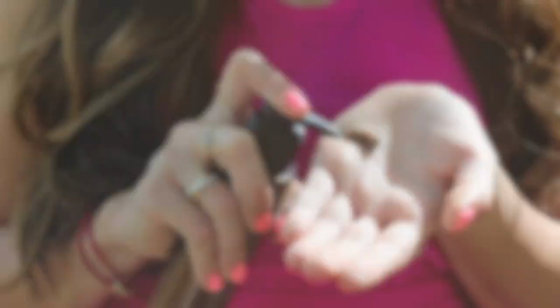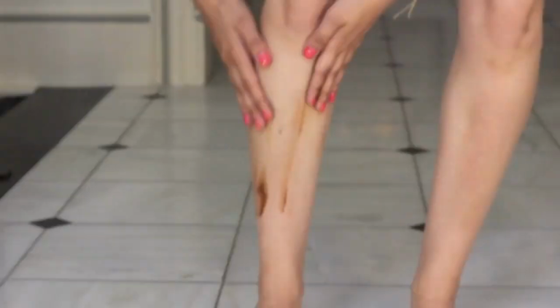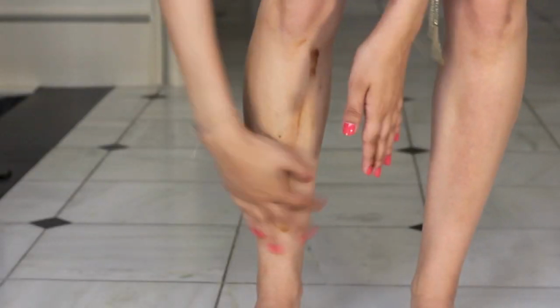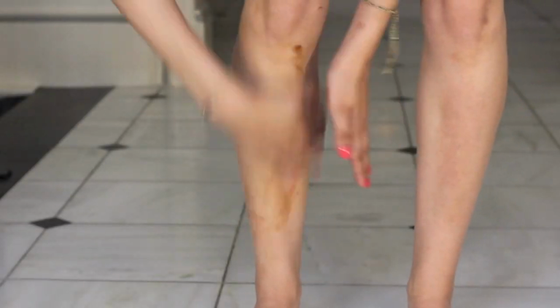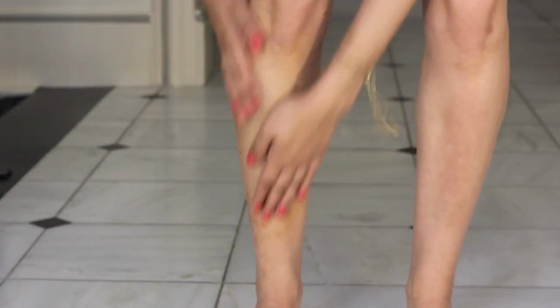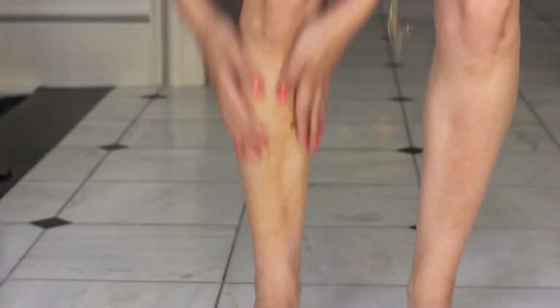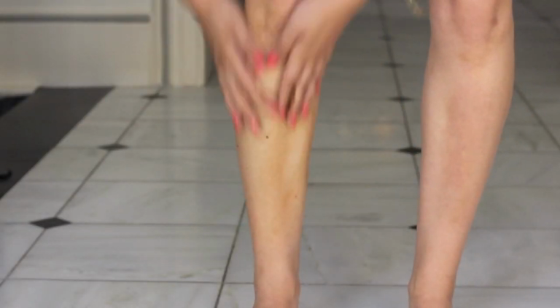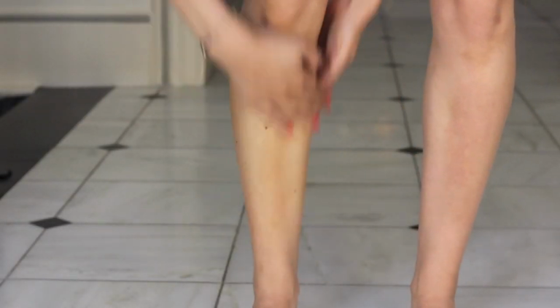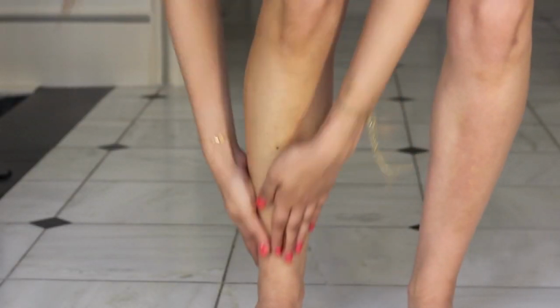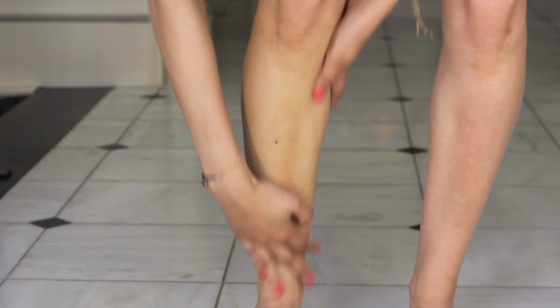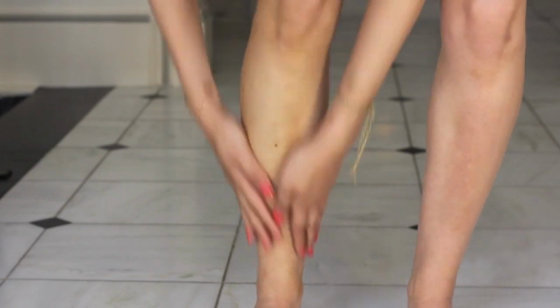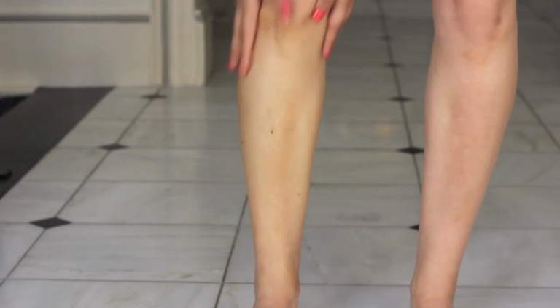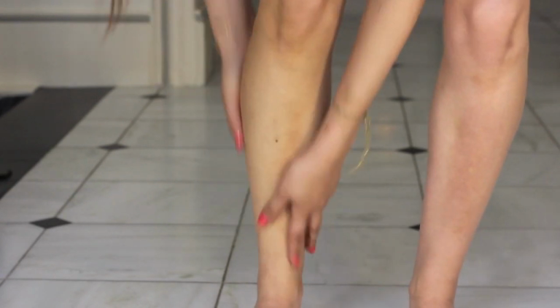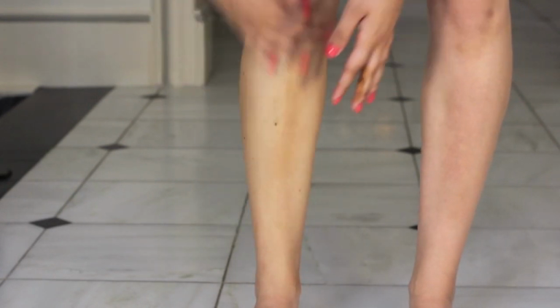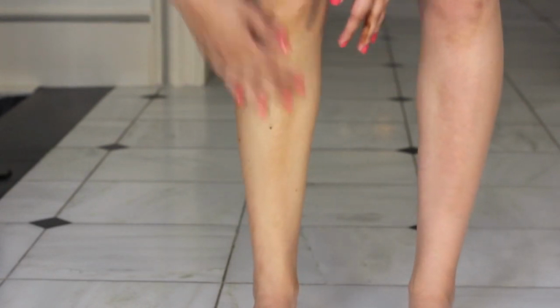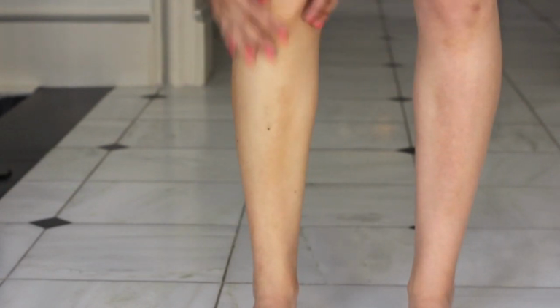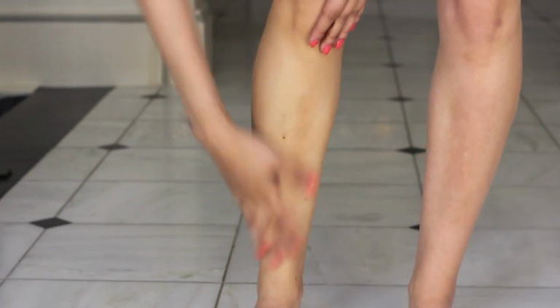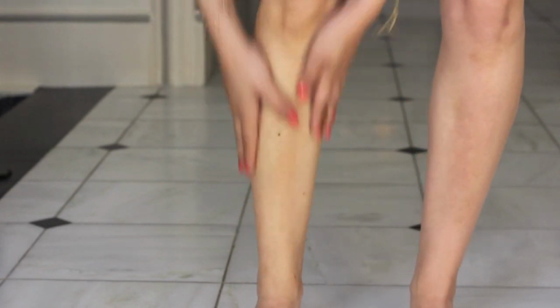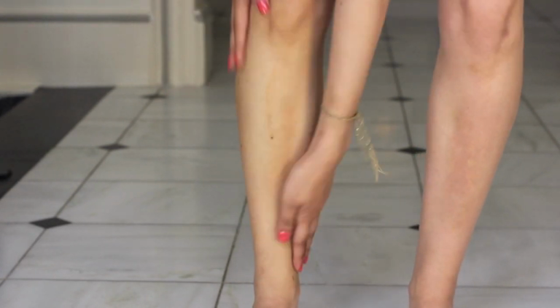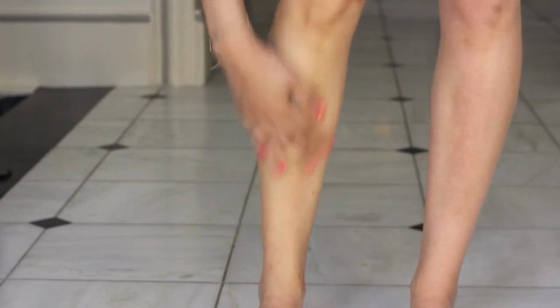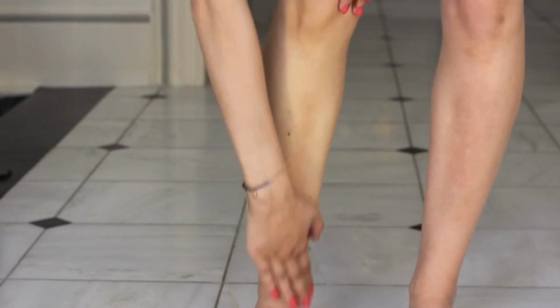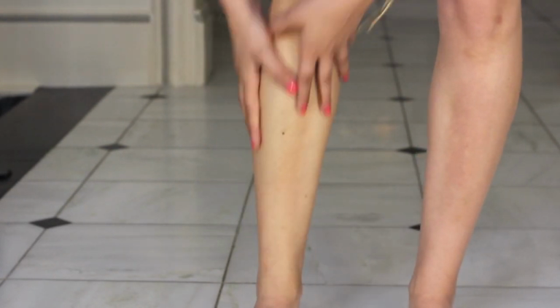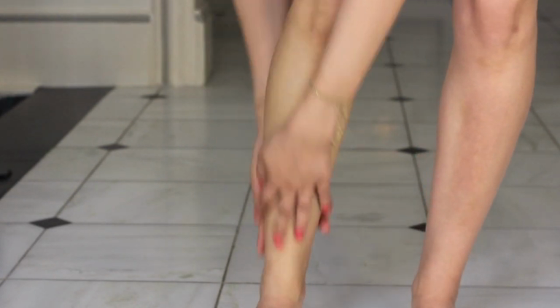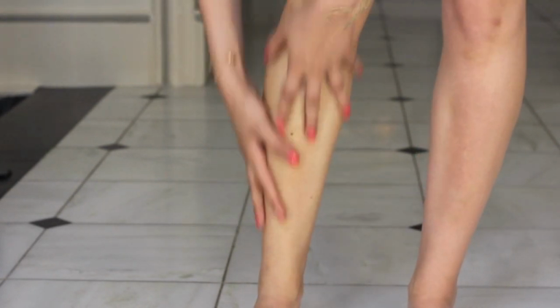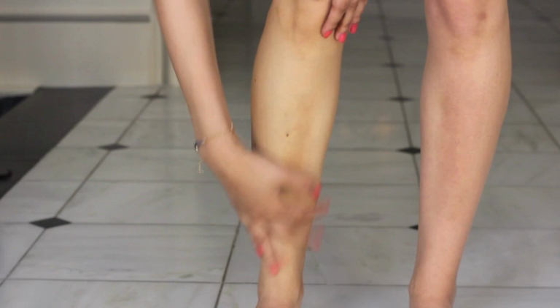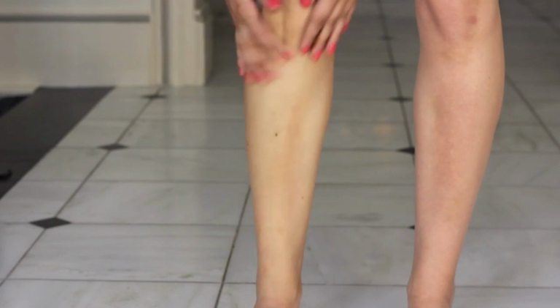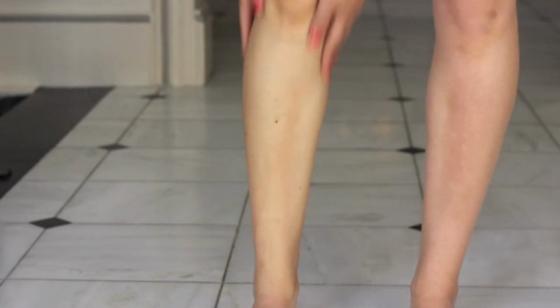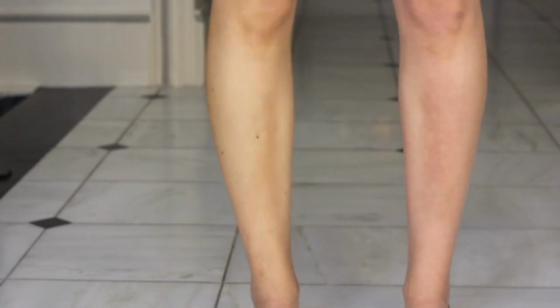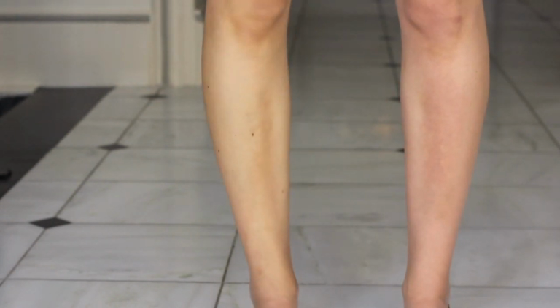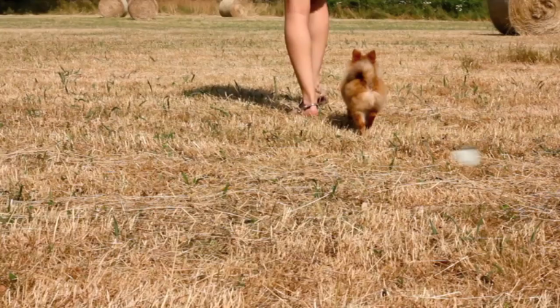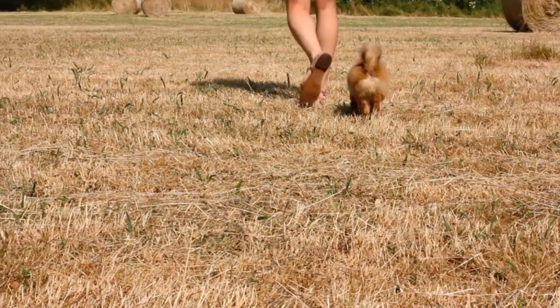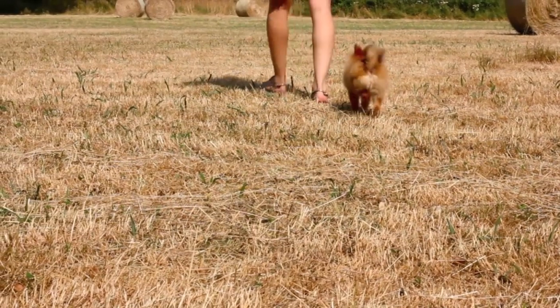To give my legs a bit of a glow I'm using this Caudalie Divine Legs — a little wash-off tint you can rub in and it gives your legs a really nice bronzy look.